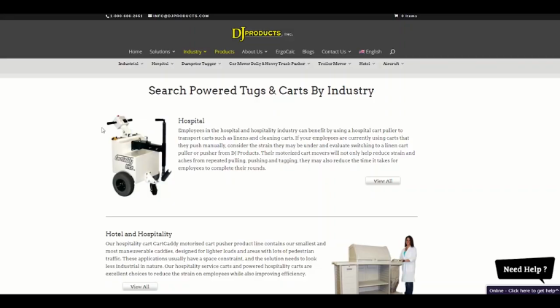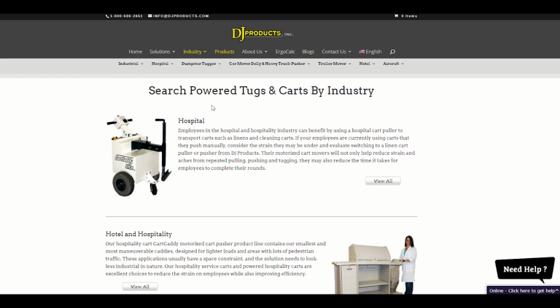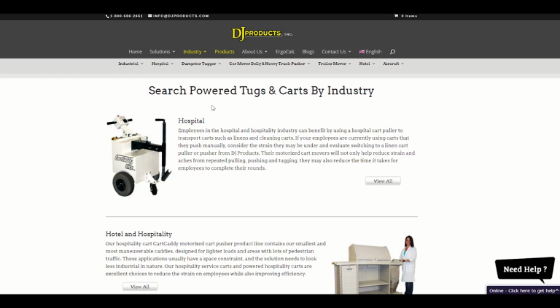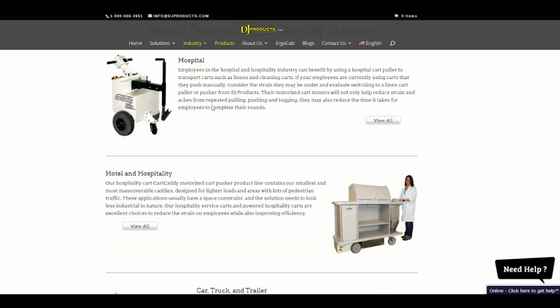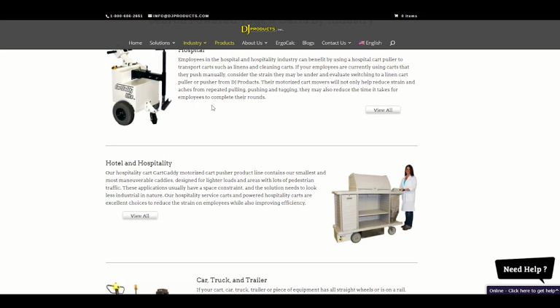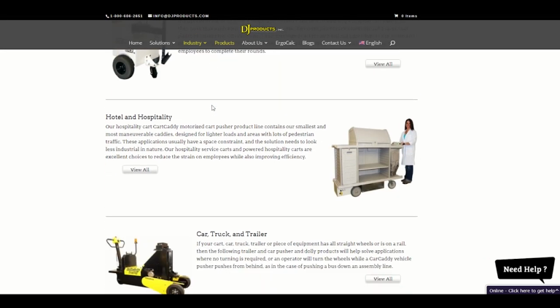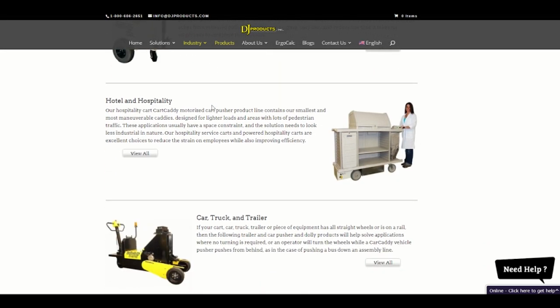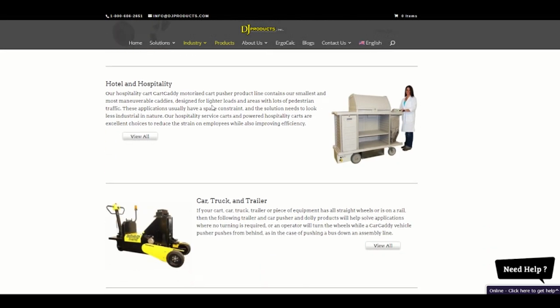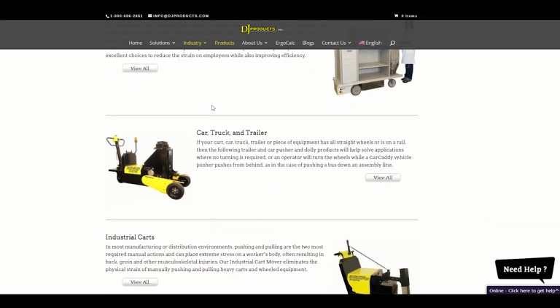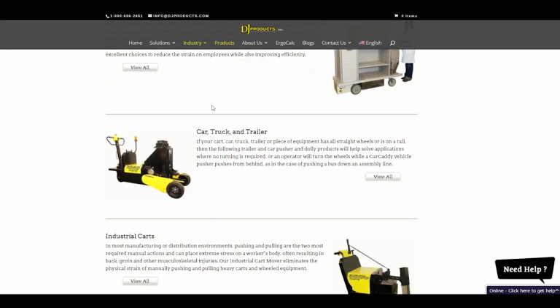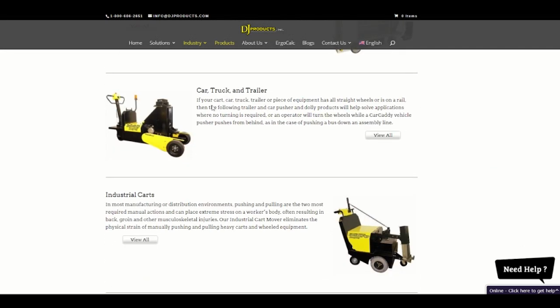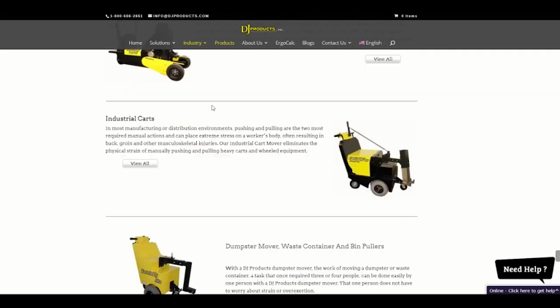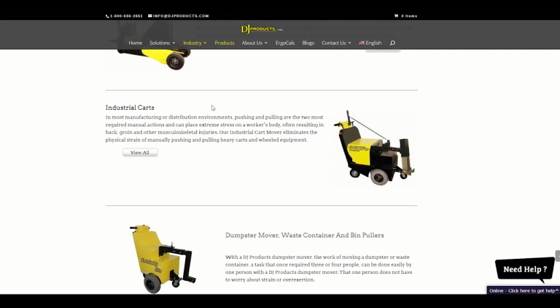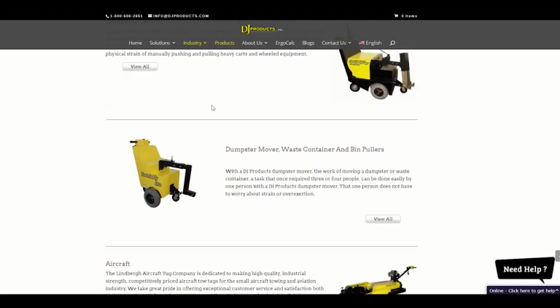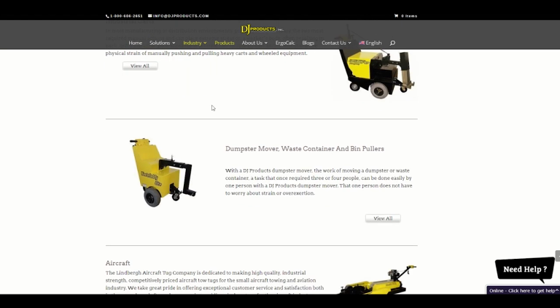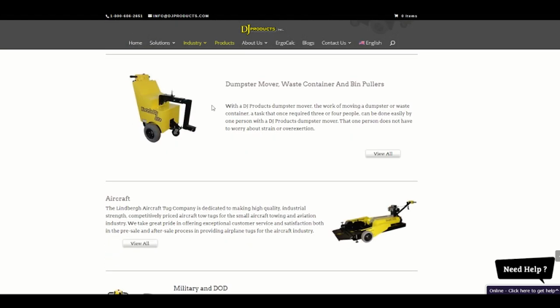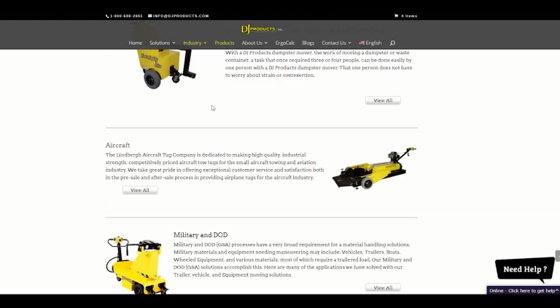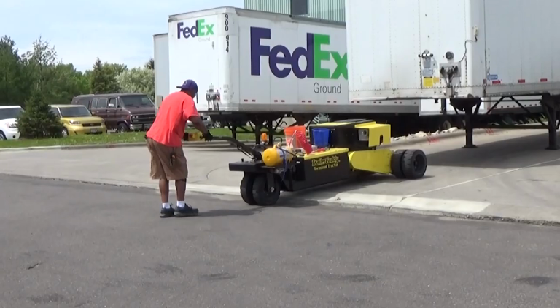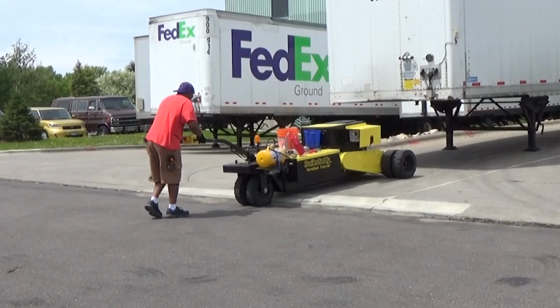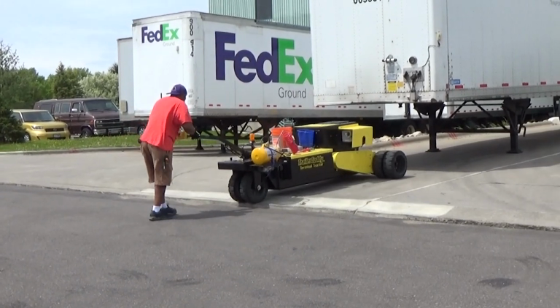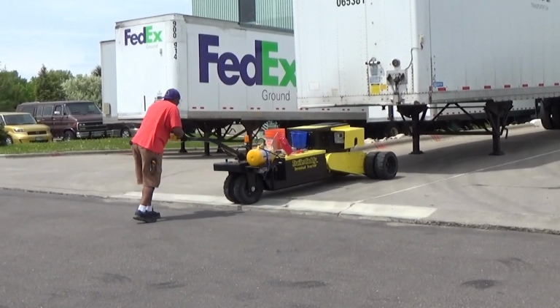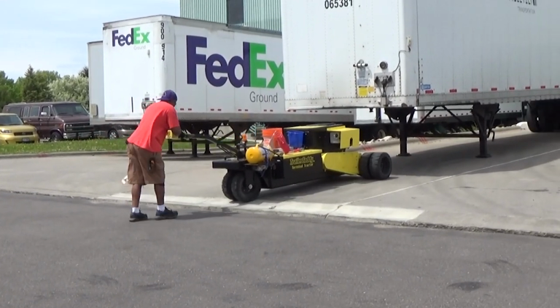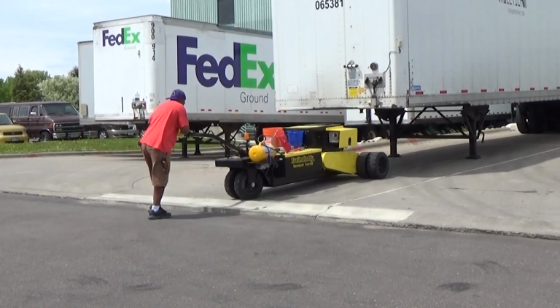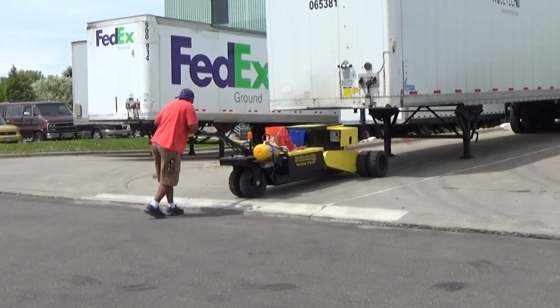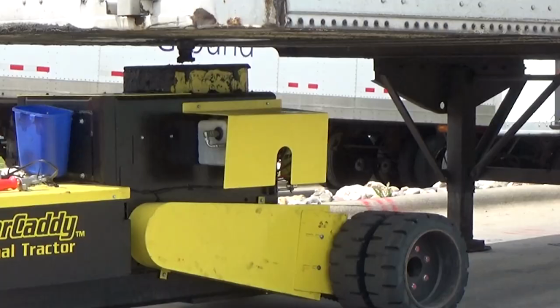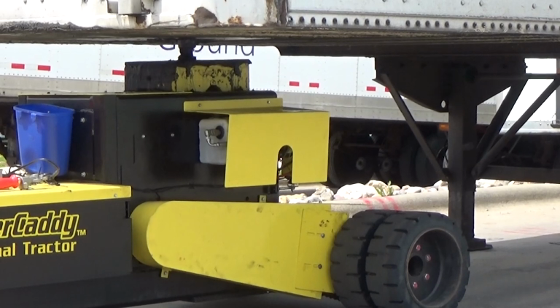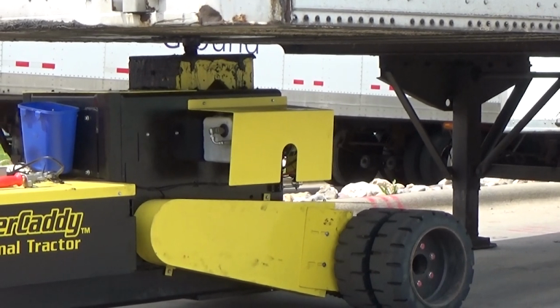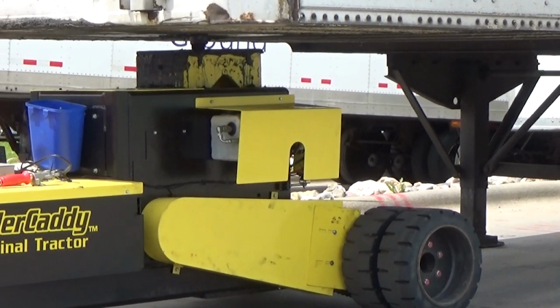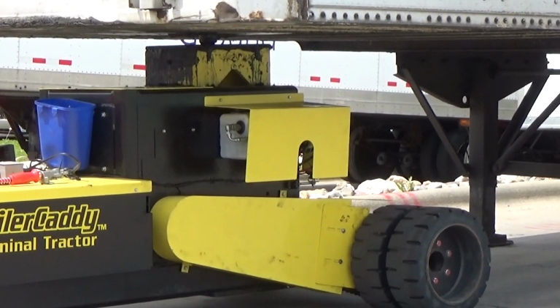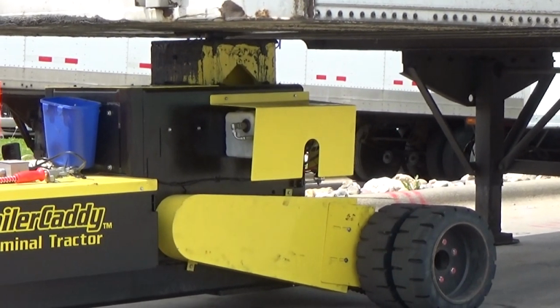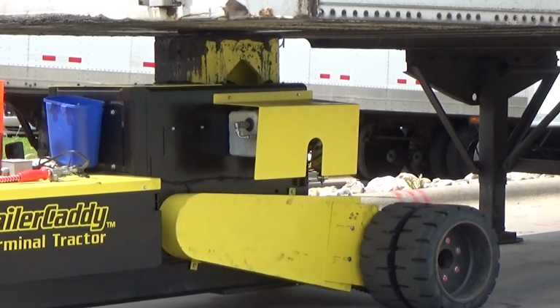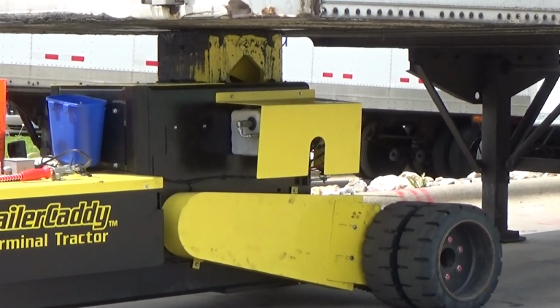DJ Products — if you look at their website, they handle quite a few different things that I didn't realize existed. We ended up getting a demo we had for two weeks to prove that it was going to do what we want to do, which it did.